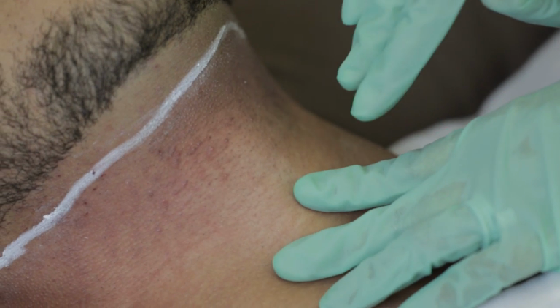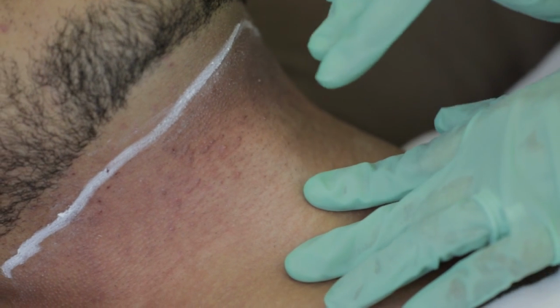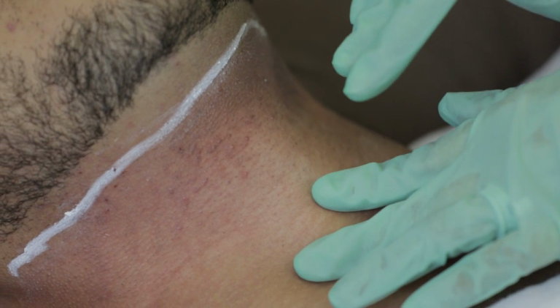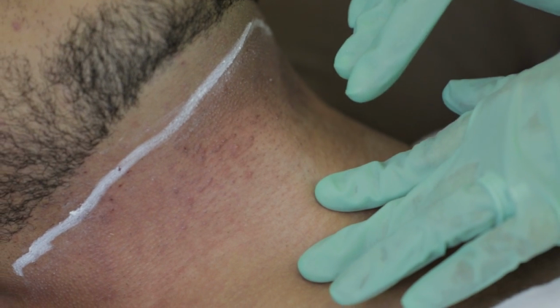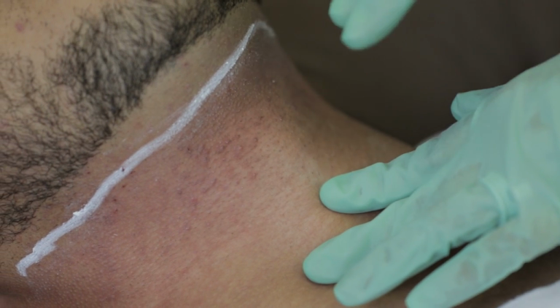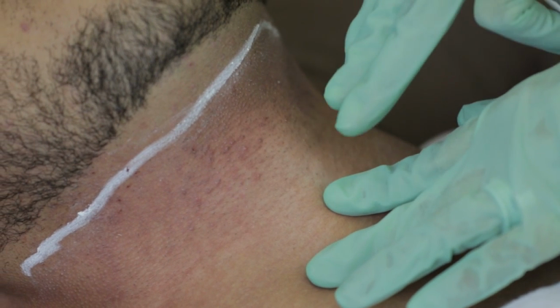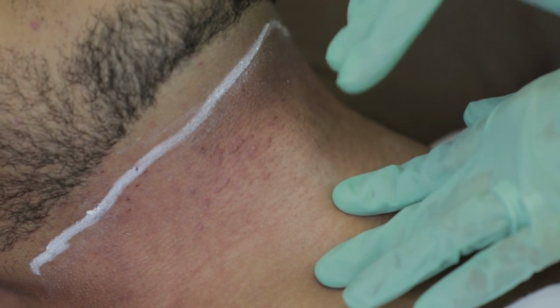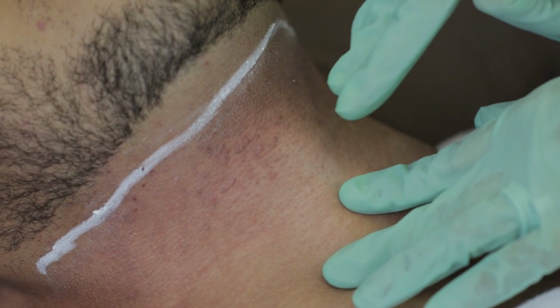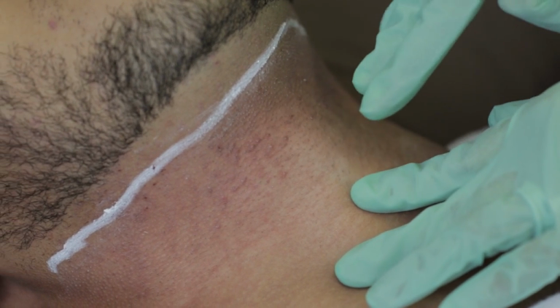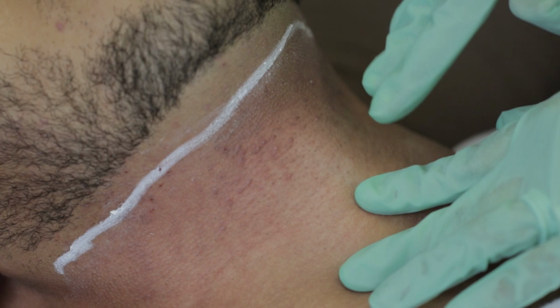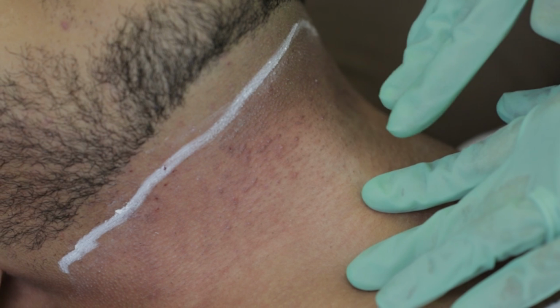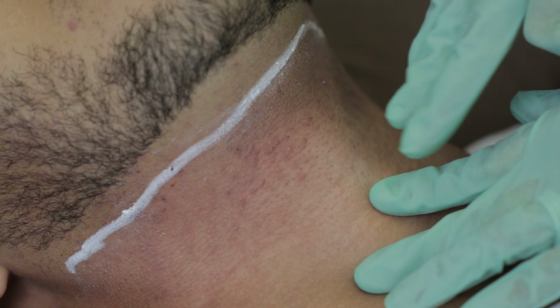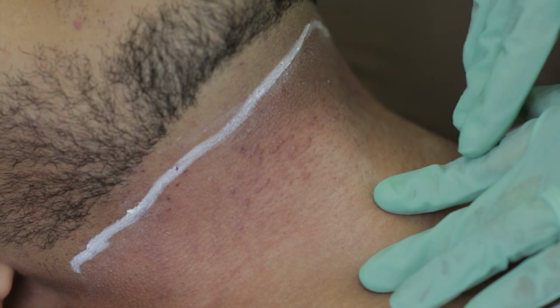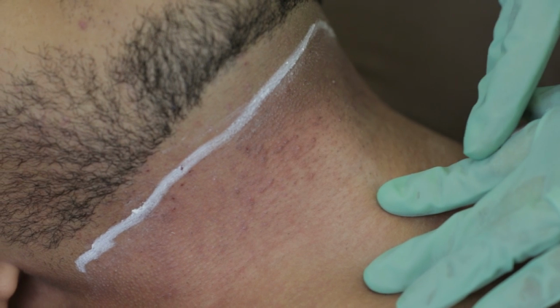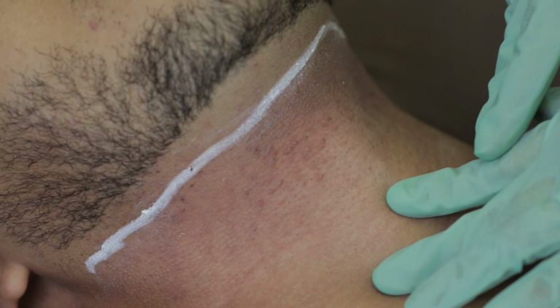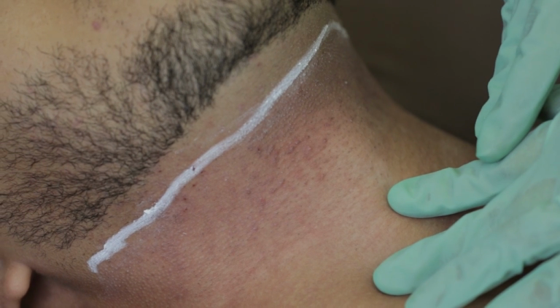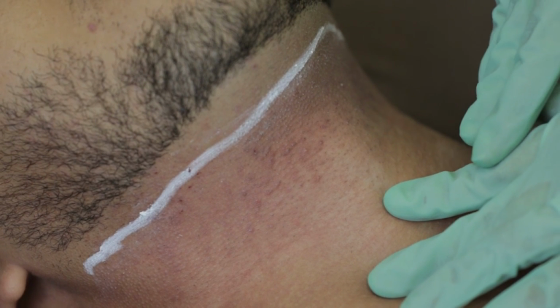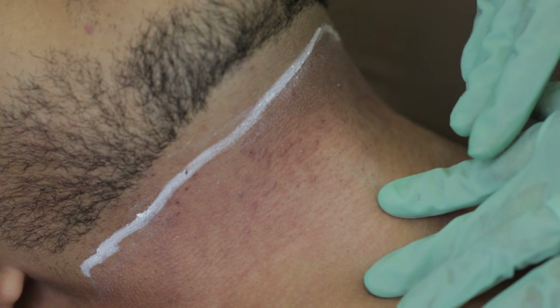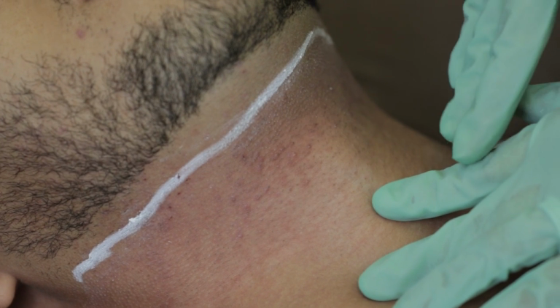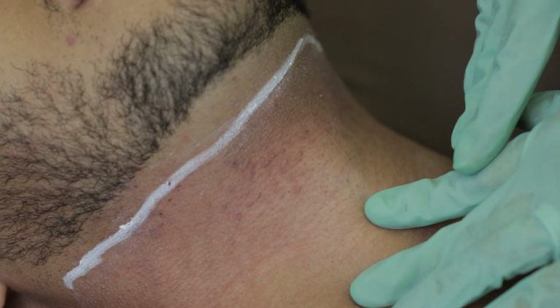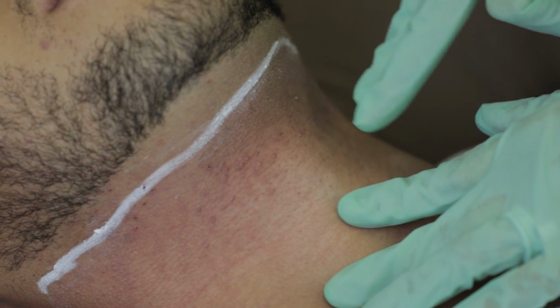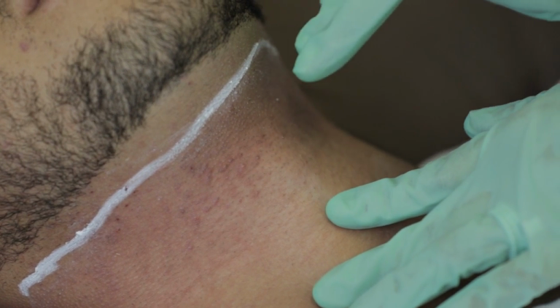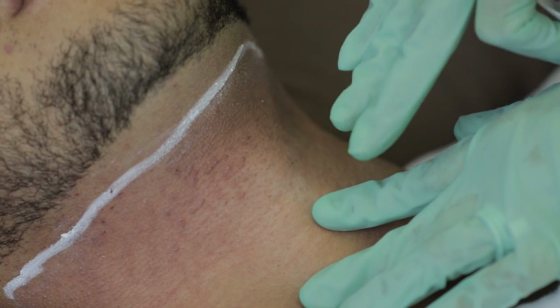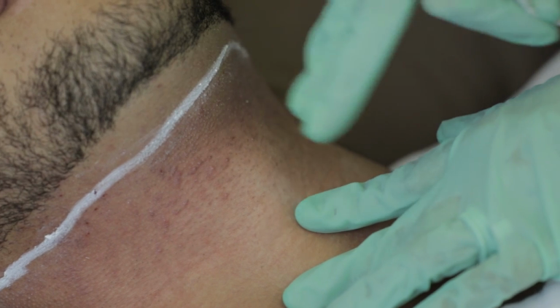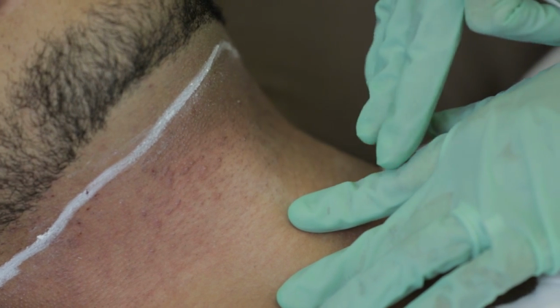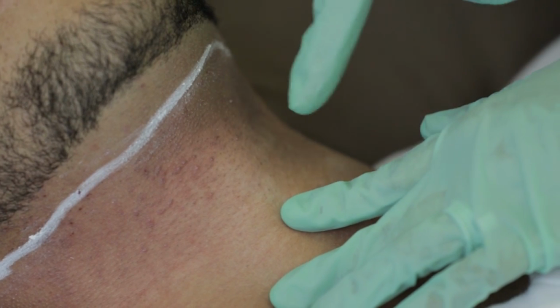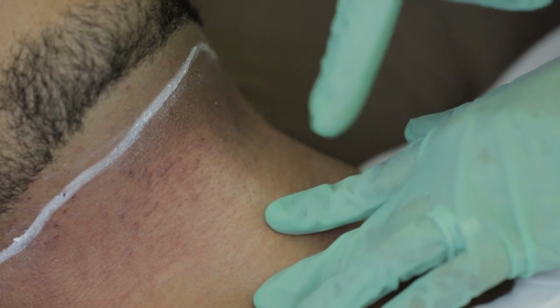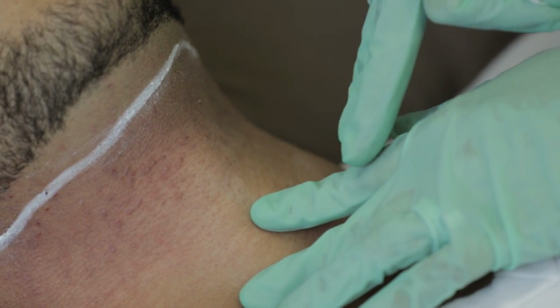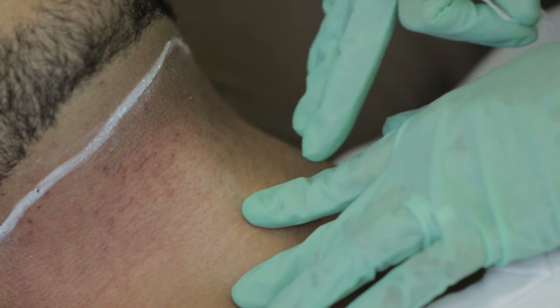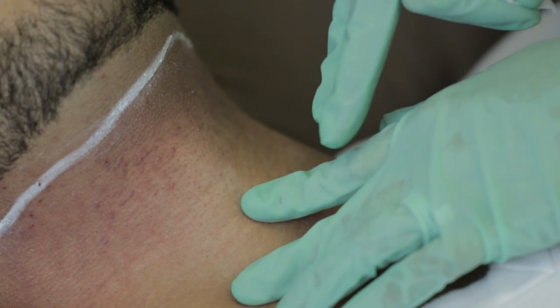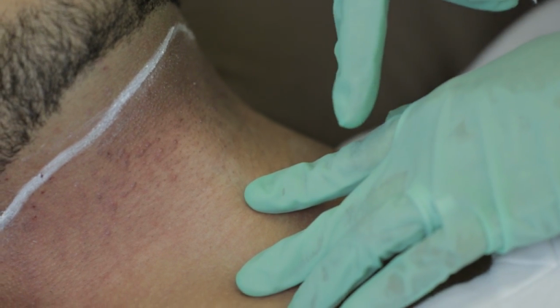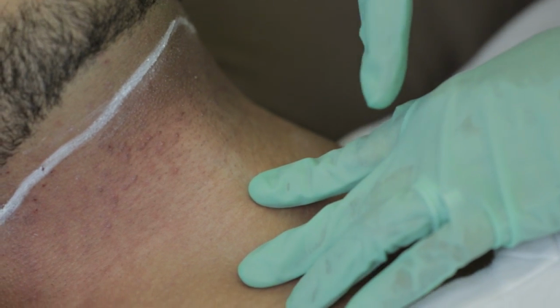Laser hair removal for Fitzpatrick types 4, 5, and 6 can actually be more painful than laser hair removal for Fitzpatrick types 1, 2, or 3, and that's just due to the amount of pigment that's in darker skin colors. That's very normal as well.